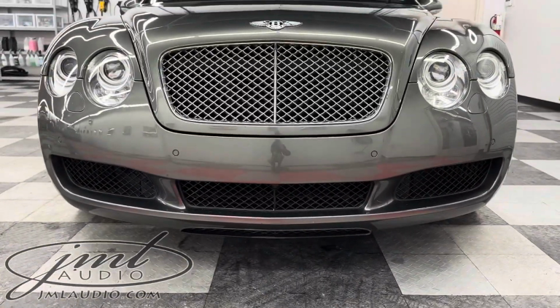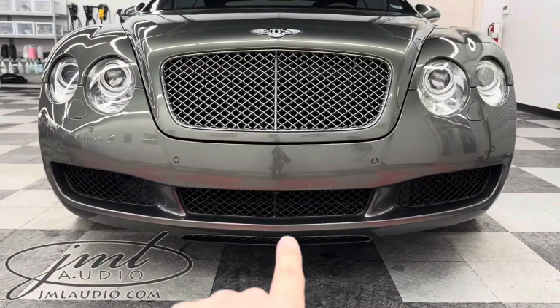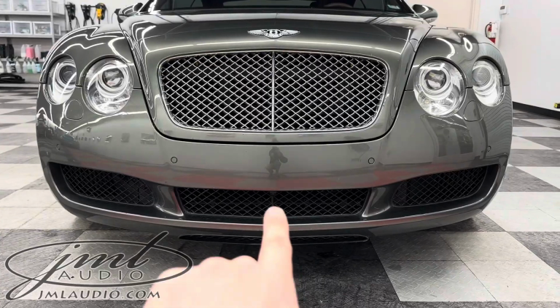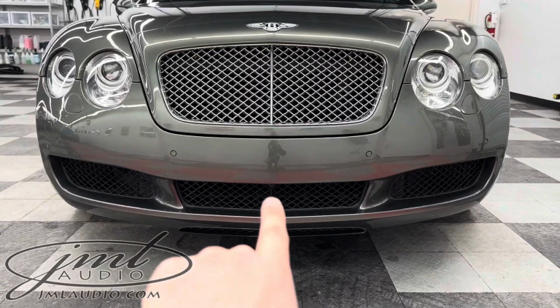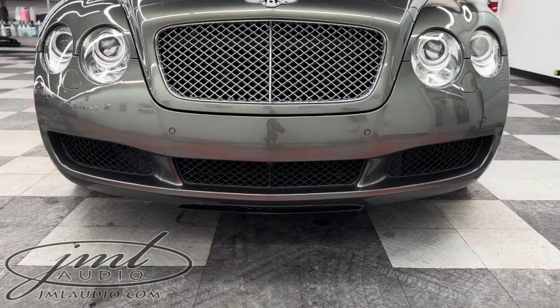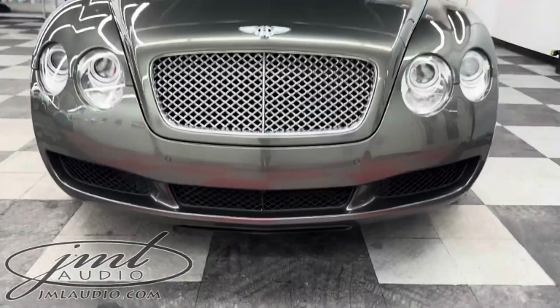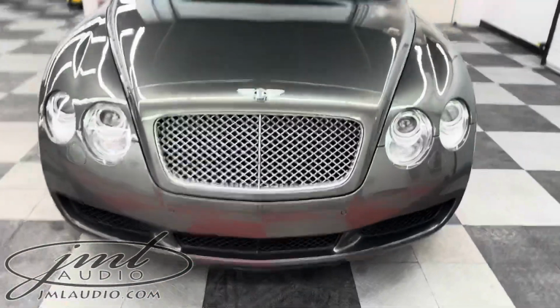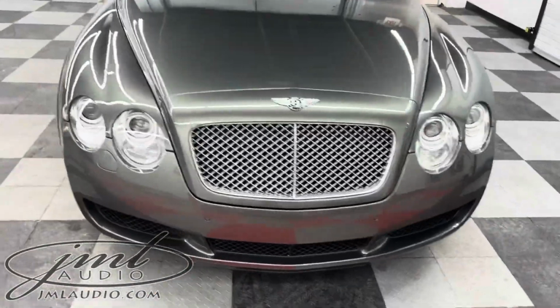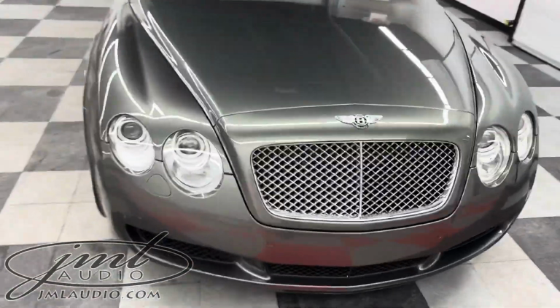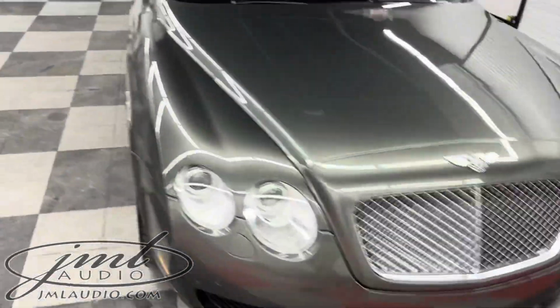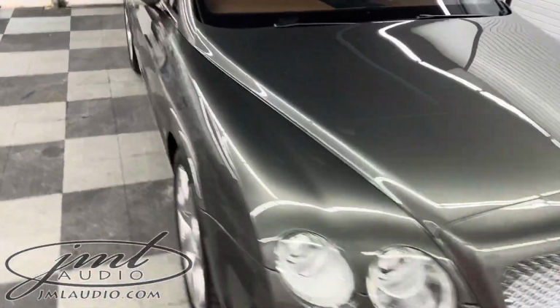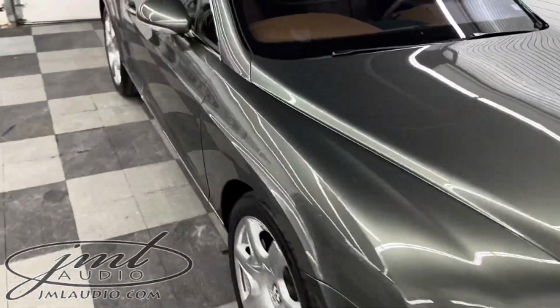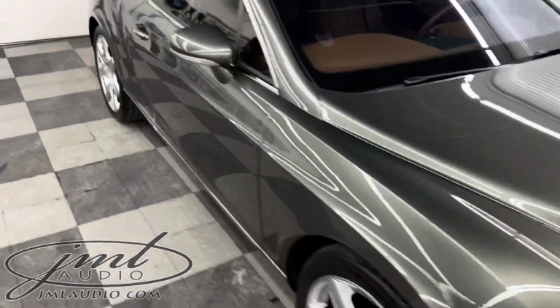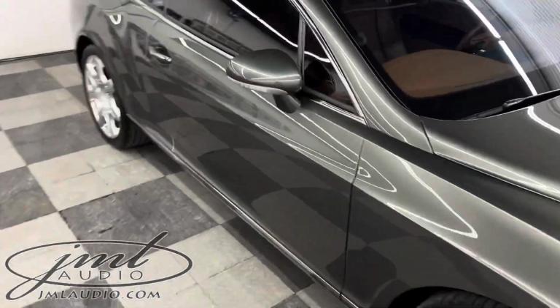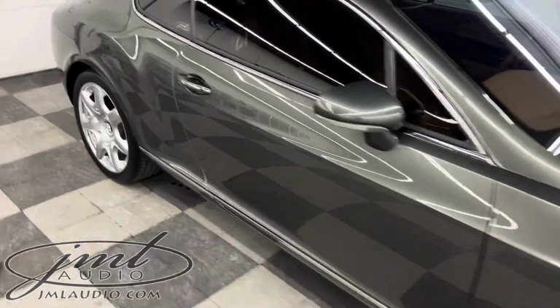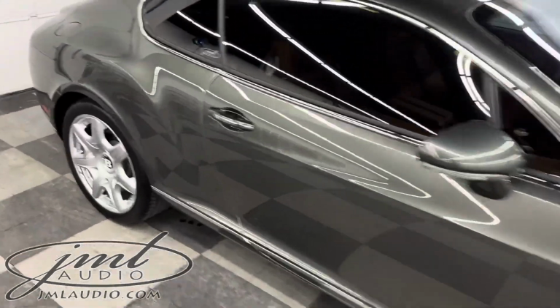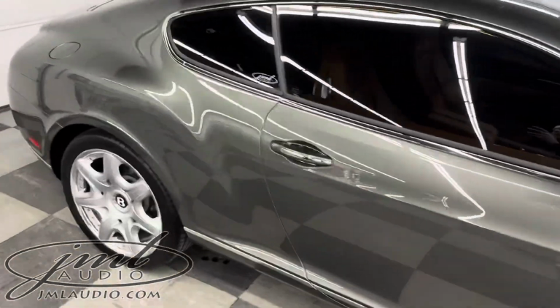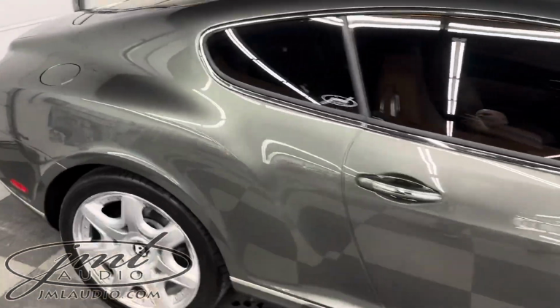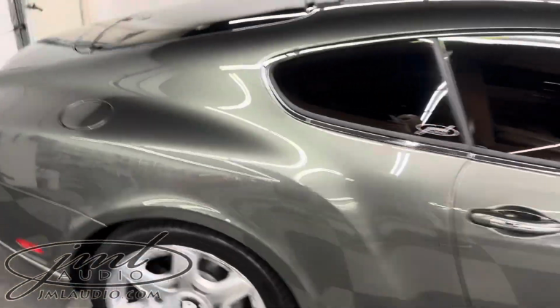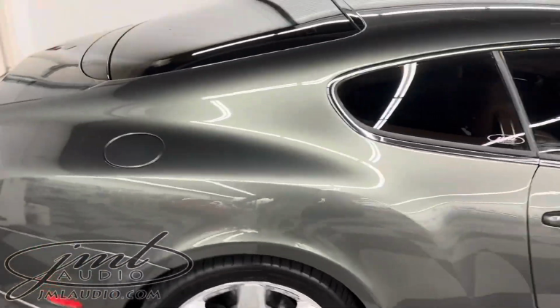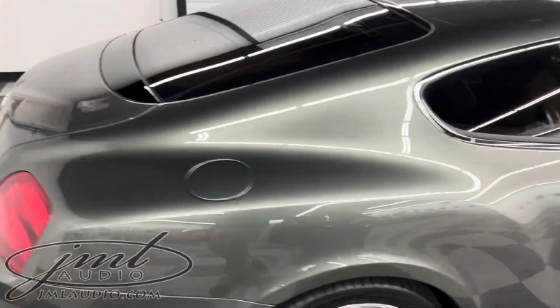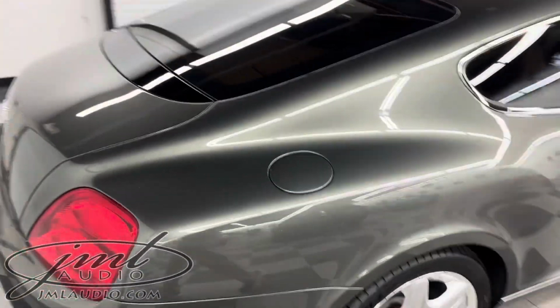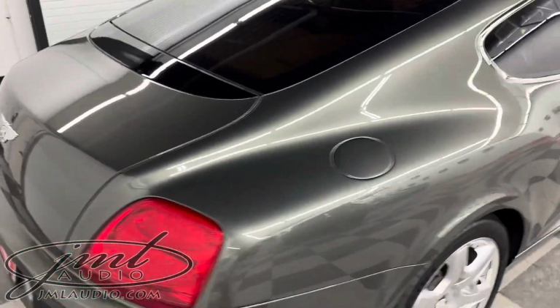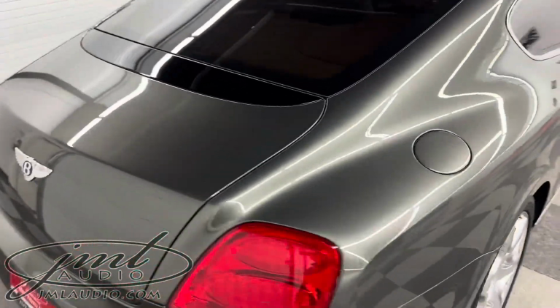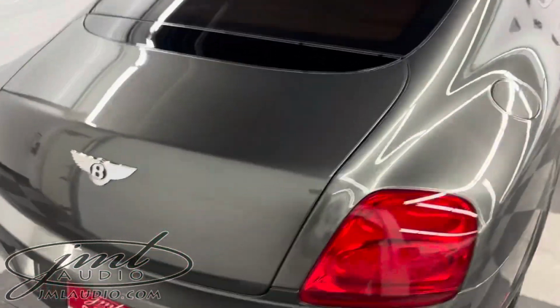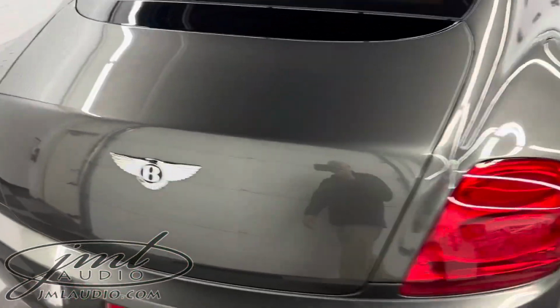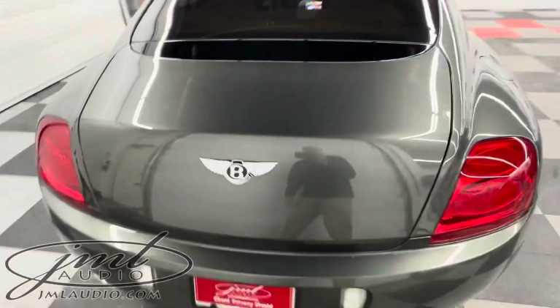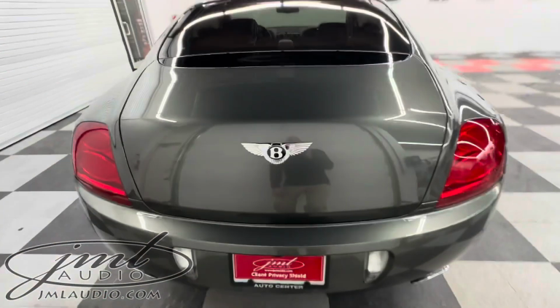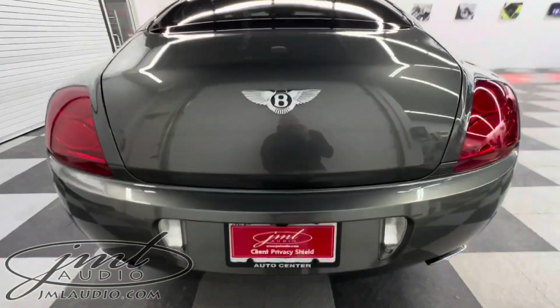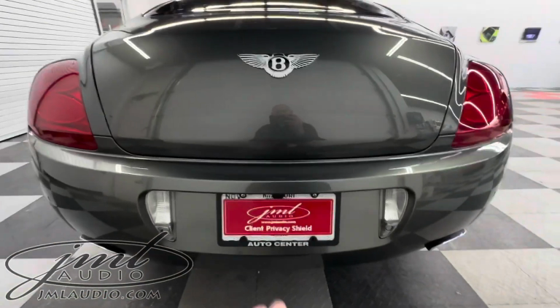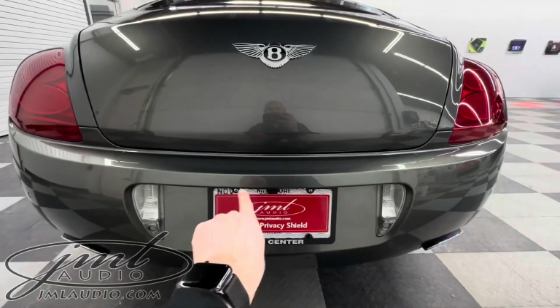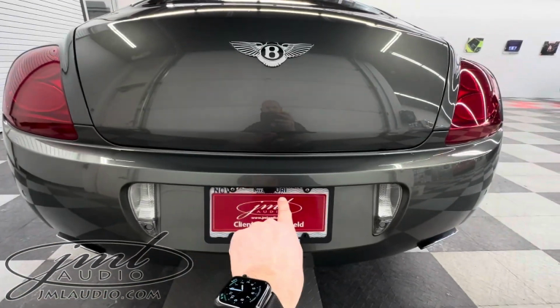We added a forward approach camera right there to protect the front bumper from damage while entering a parking spot or in and out of a garage. We also added a backup camera for safety when reversing, which is flushed right there.